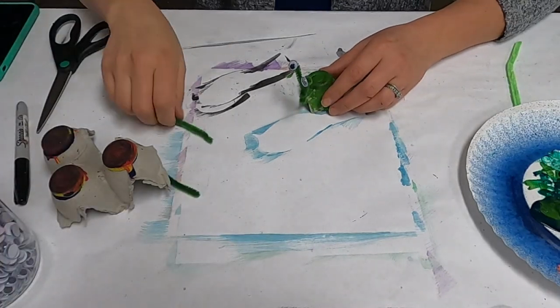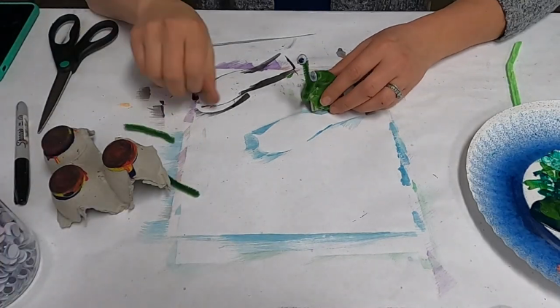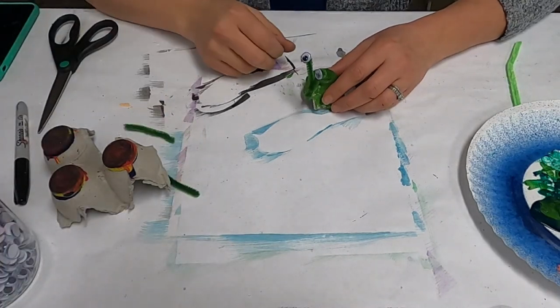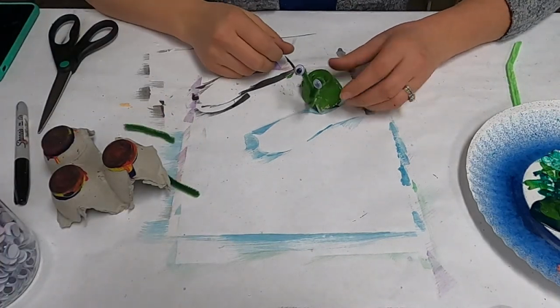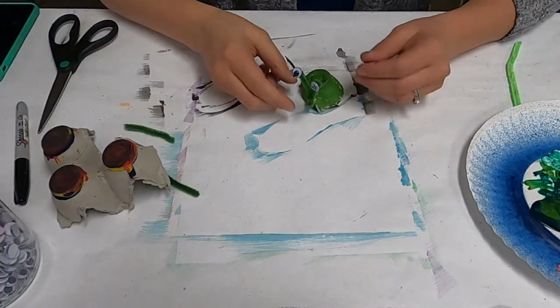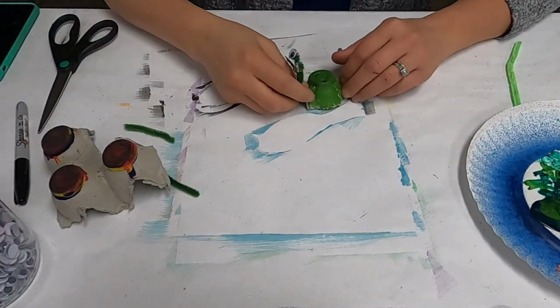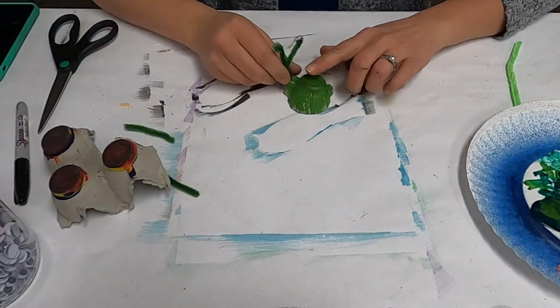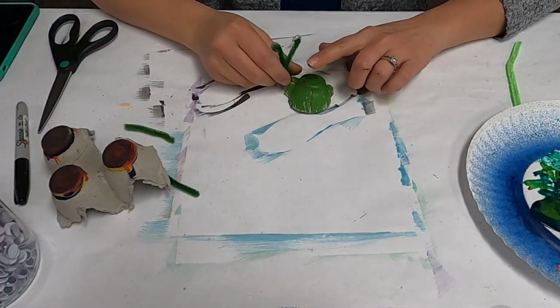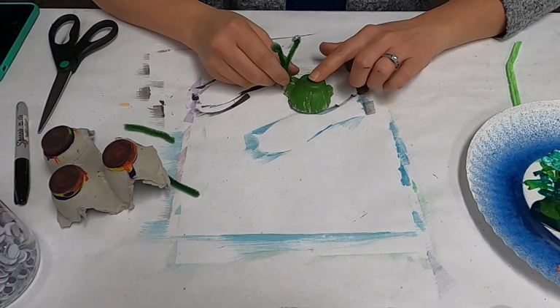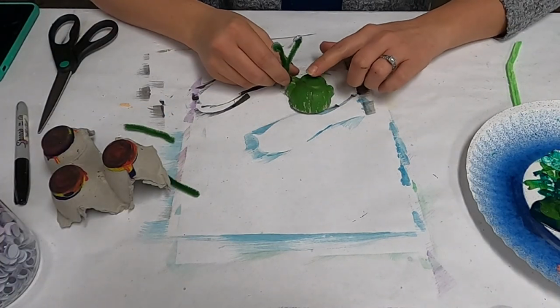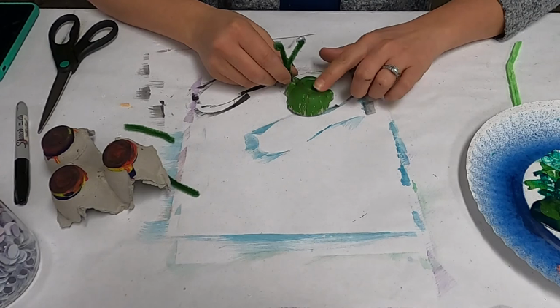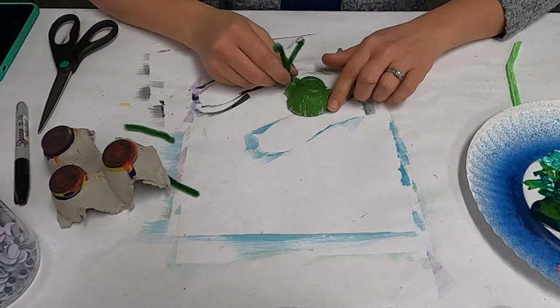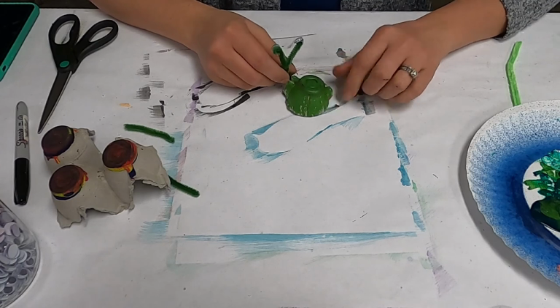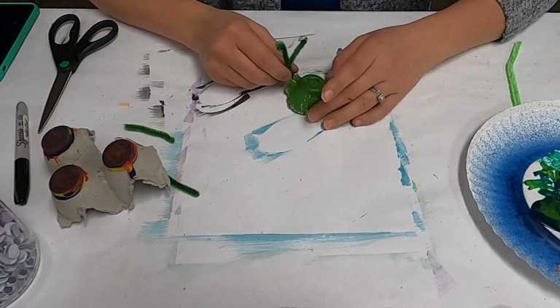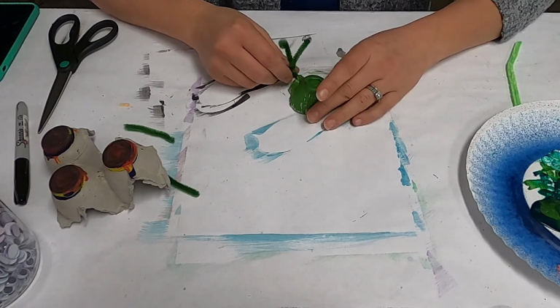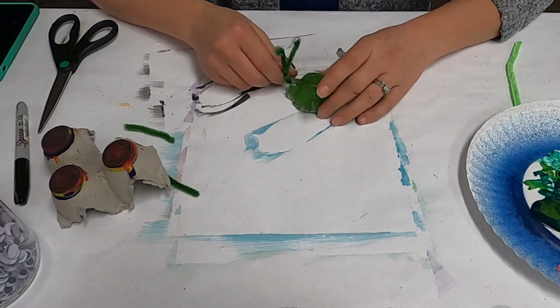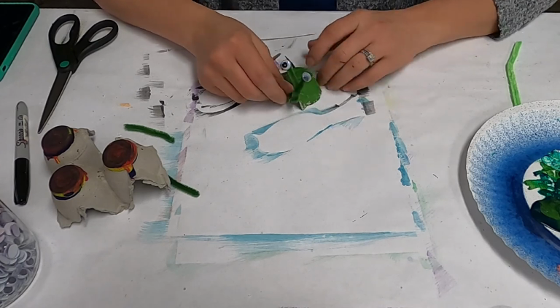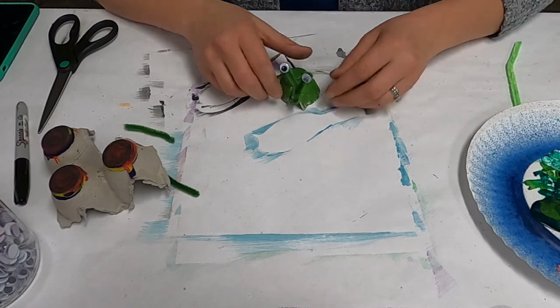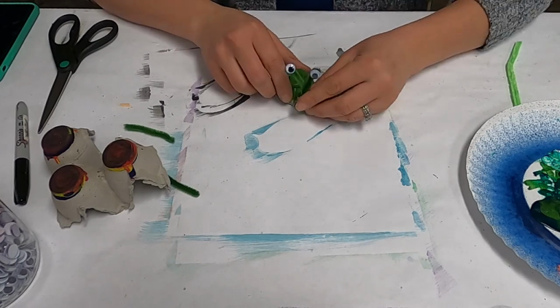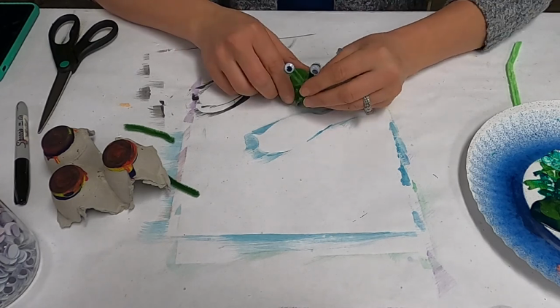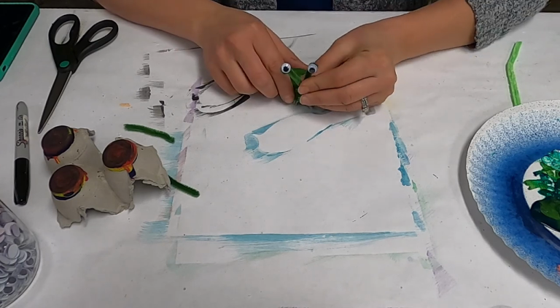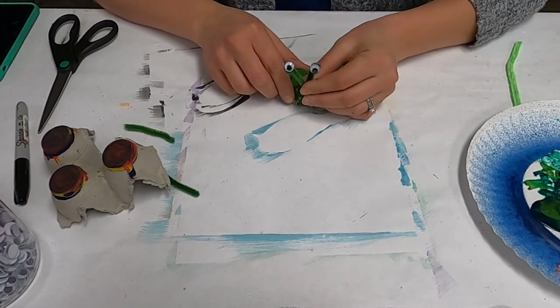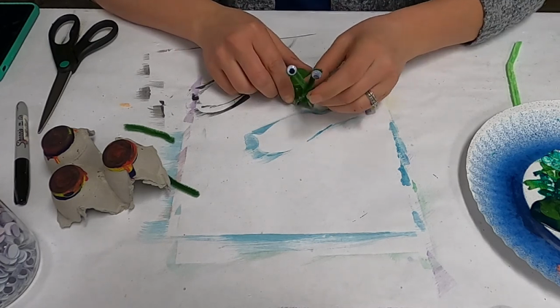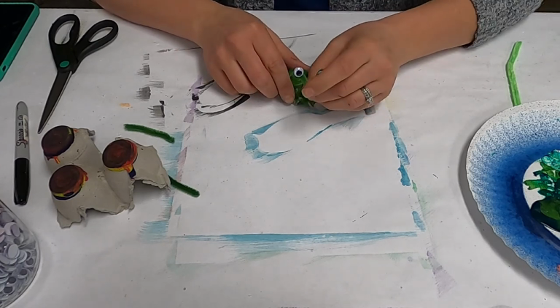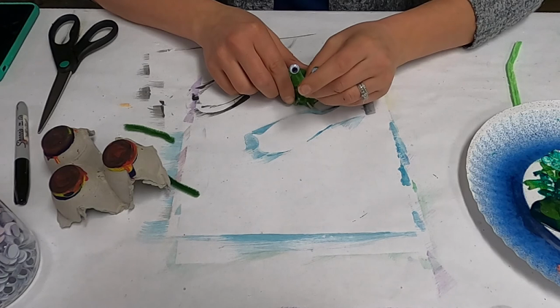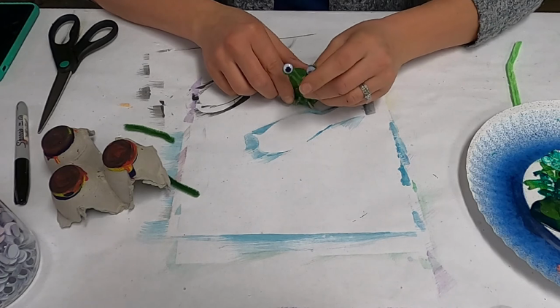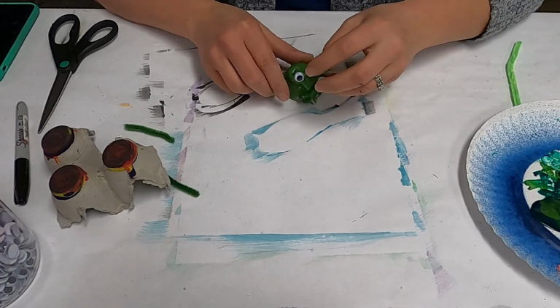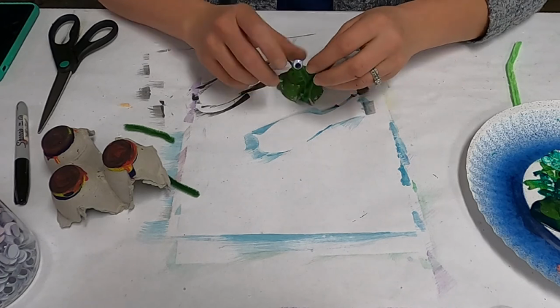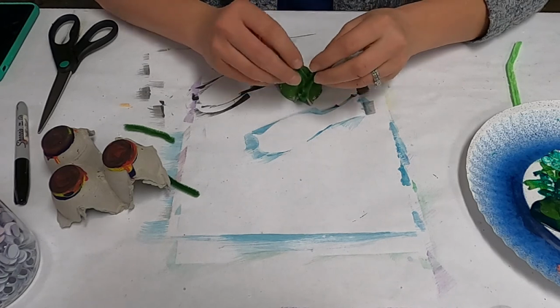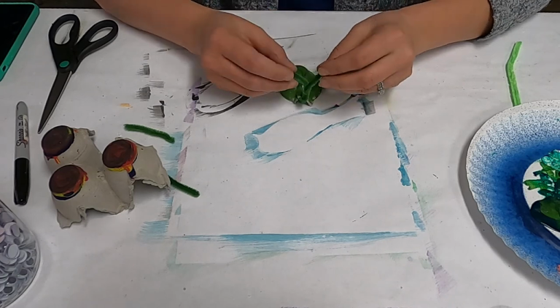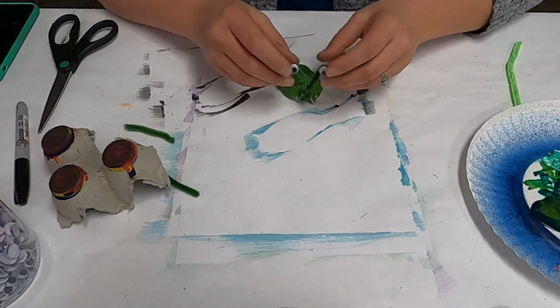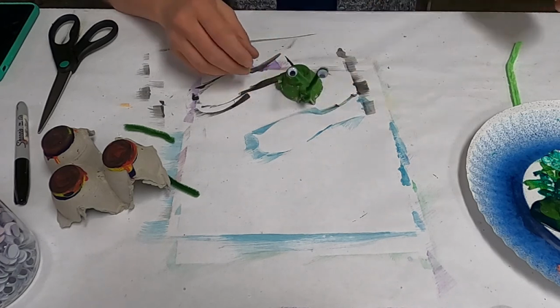Okay, so once you've got your egg carton completely dry after you've painted it, the next part would be to put his little antenna and eyeballs on.